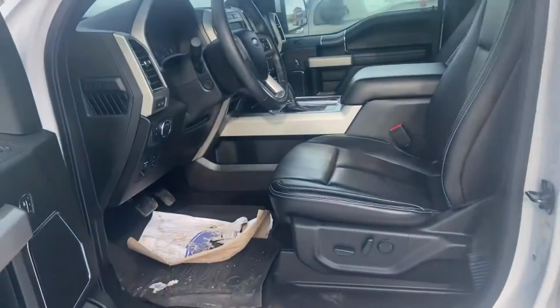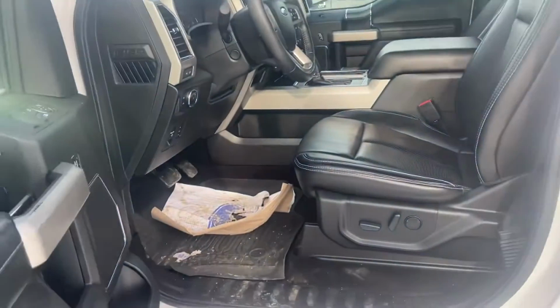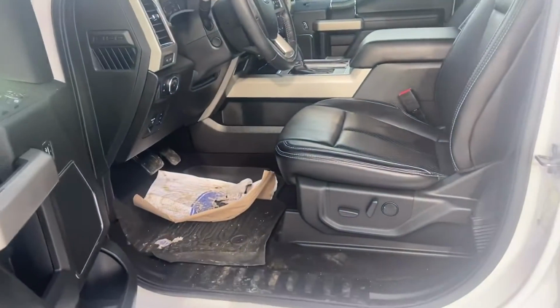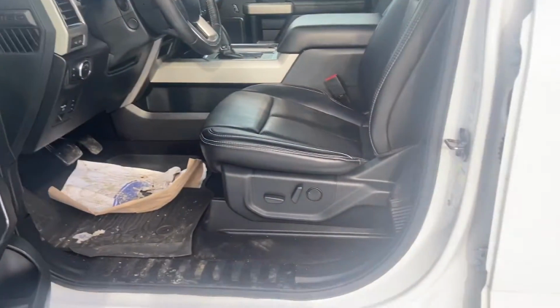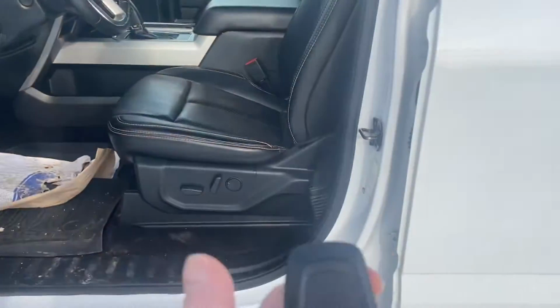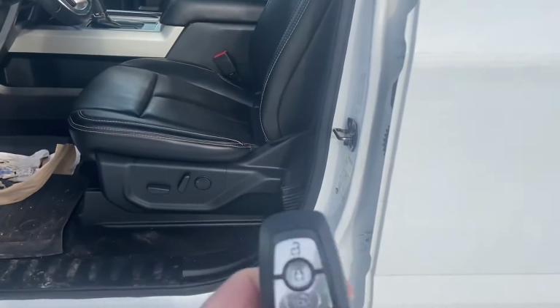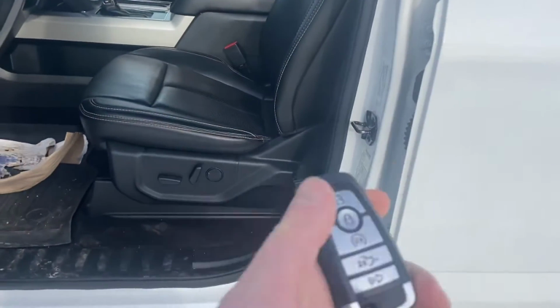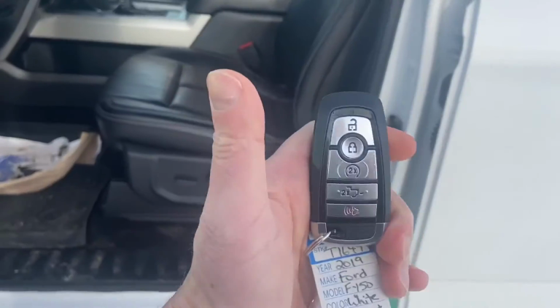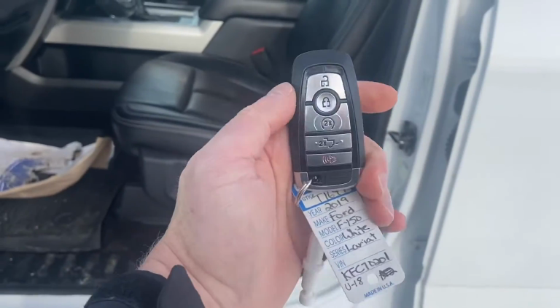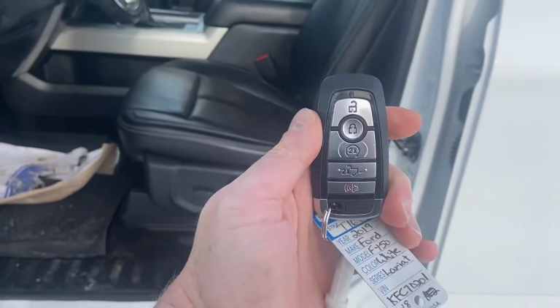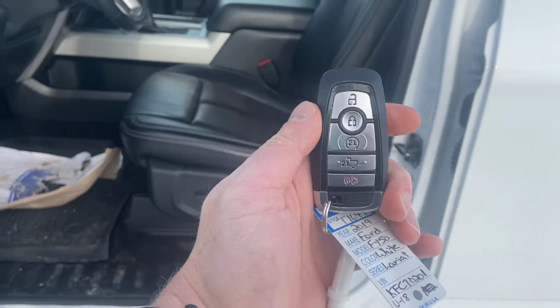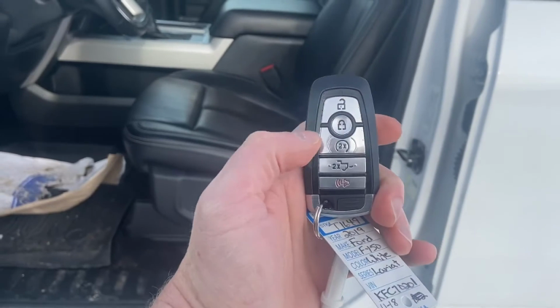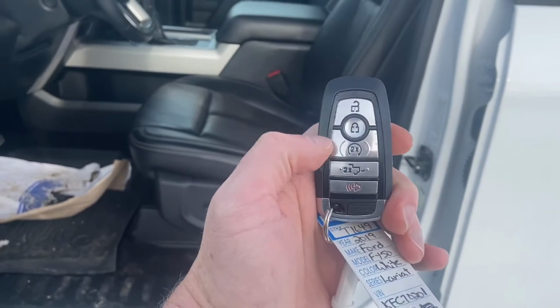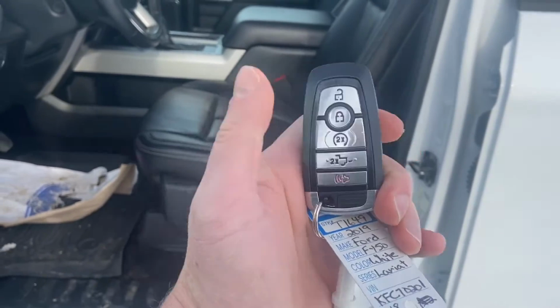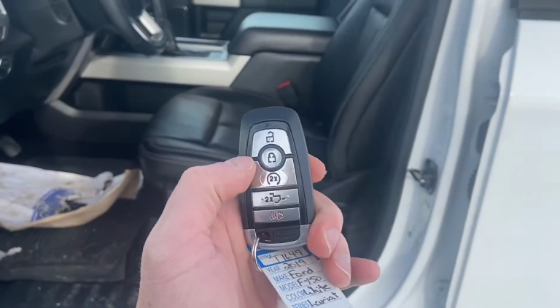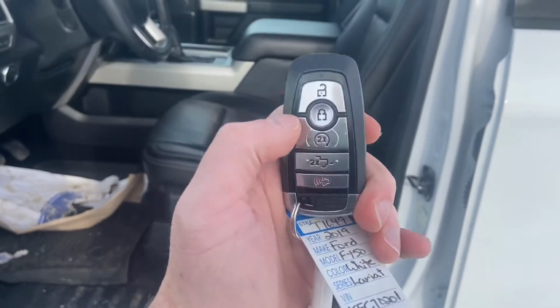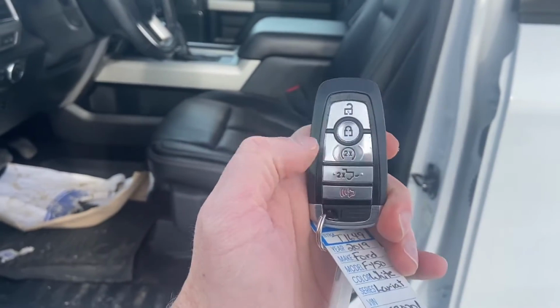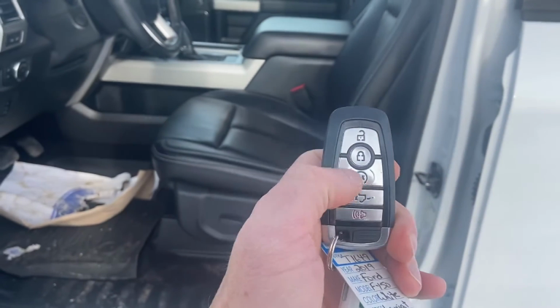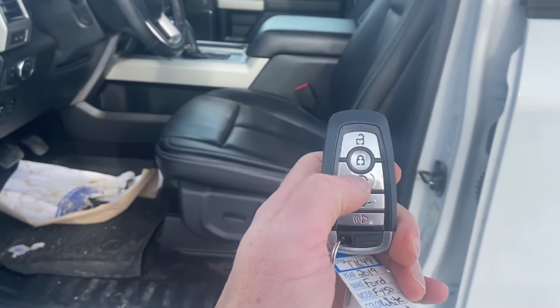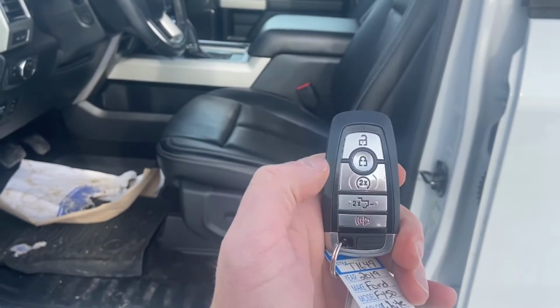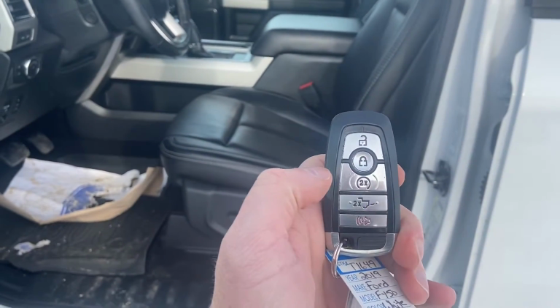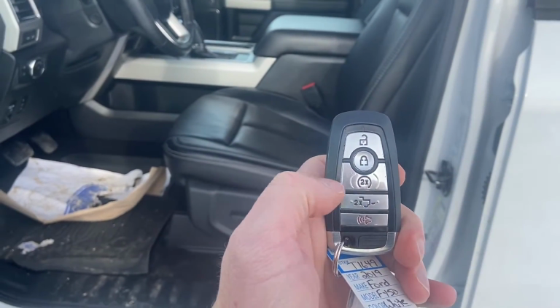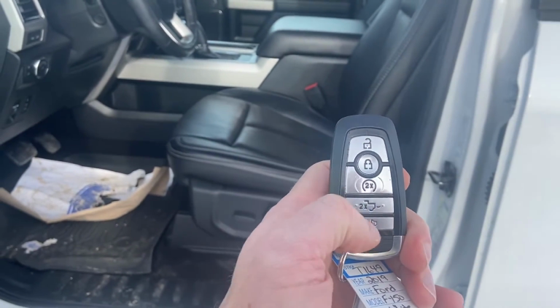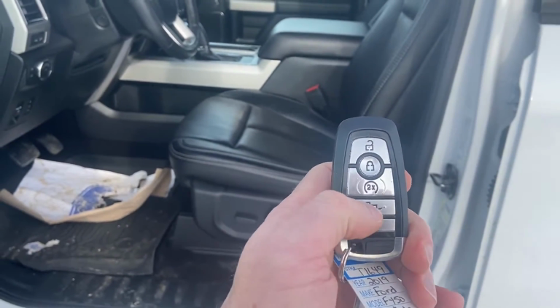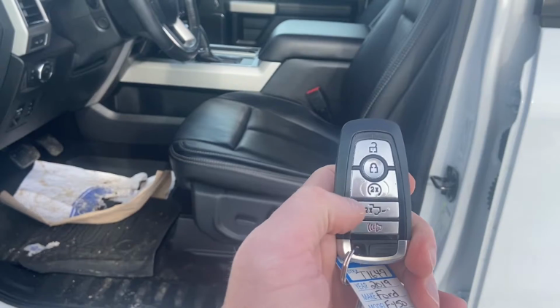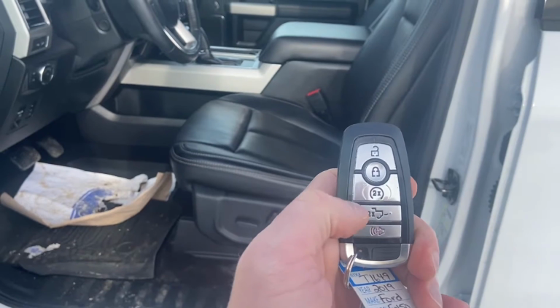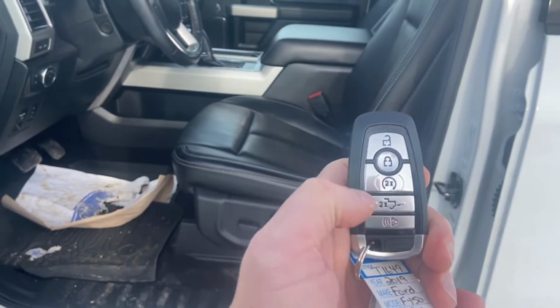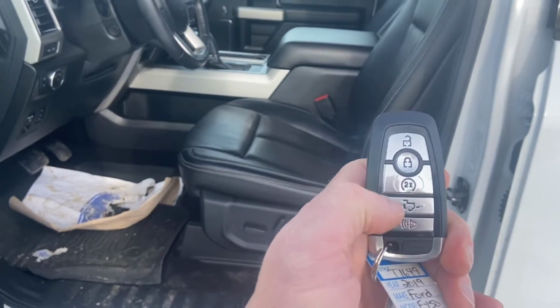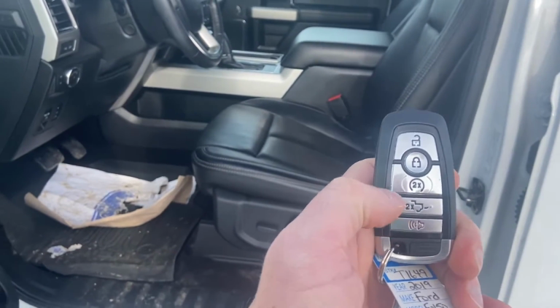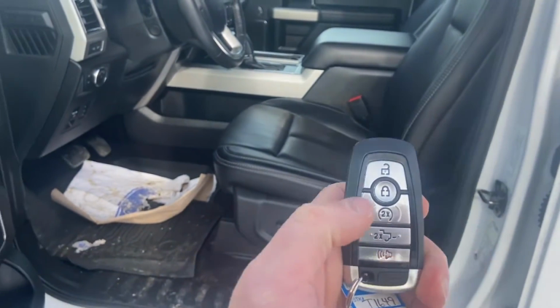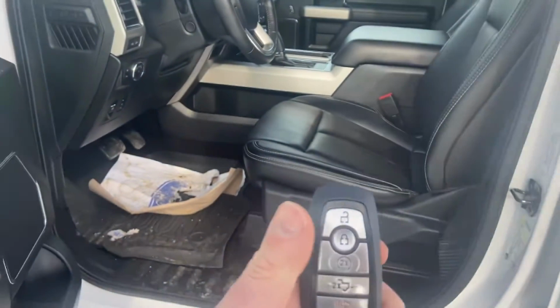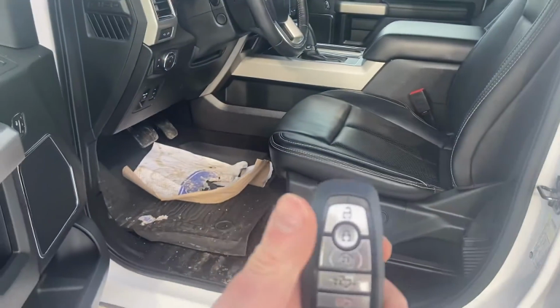Being a Lariat, it does come with the push button start, keyless entry, as well as the command start built into the key fob, and your tailgate opener also included there.